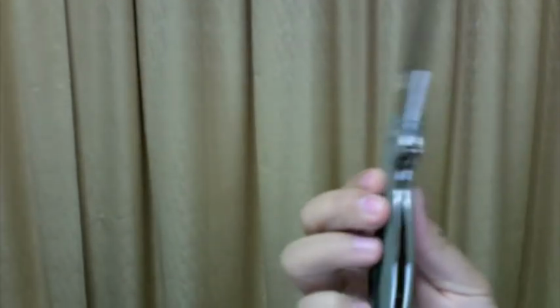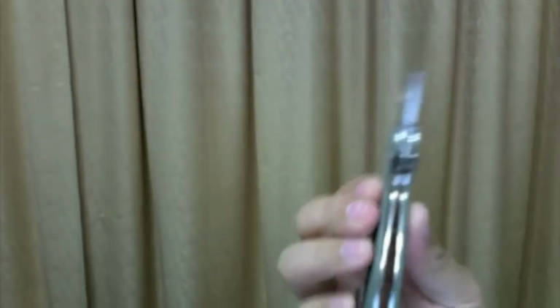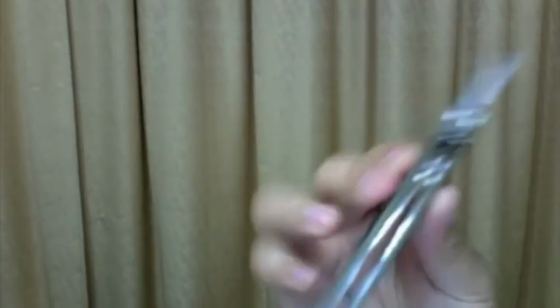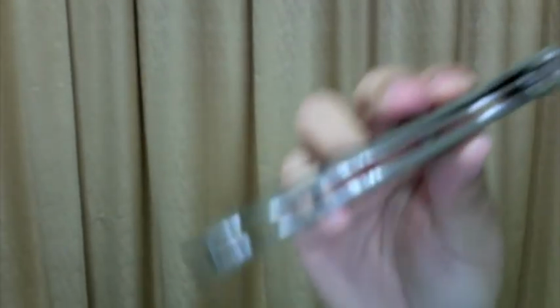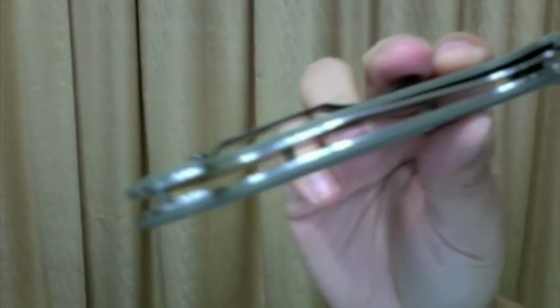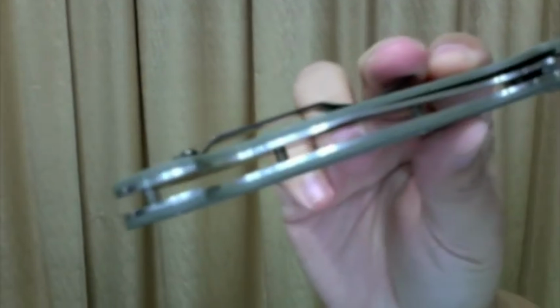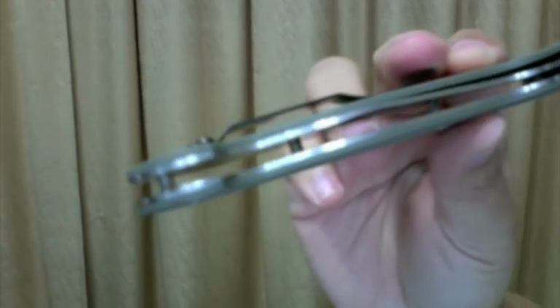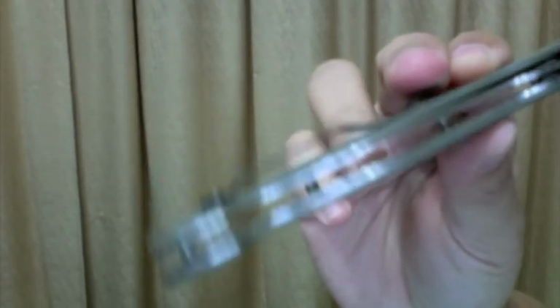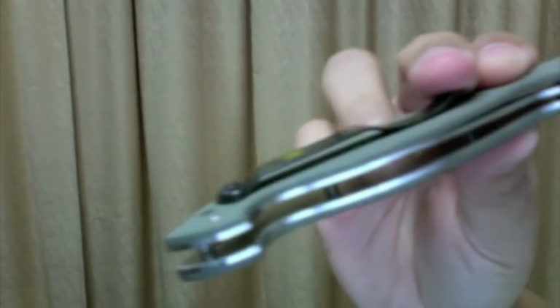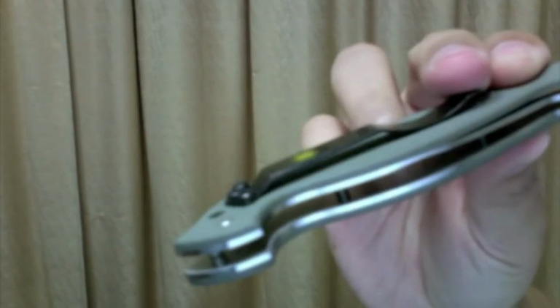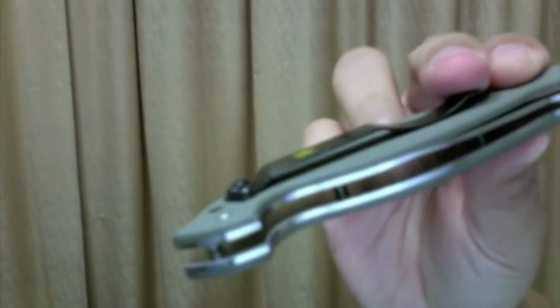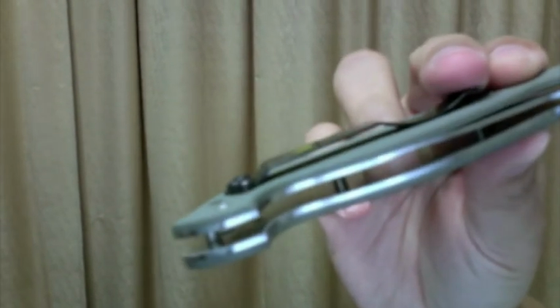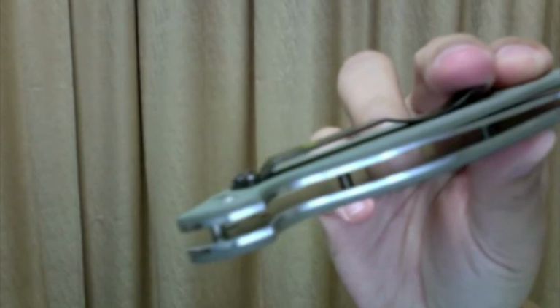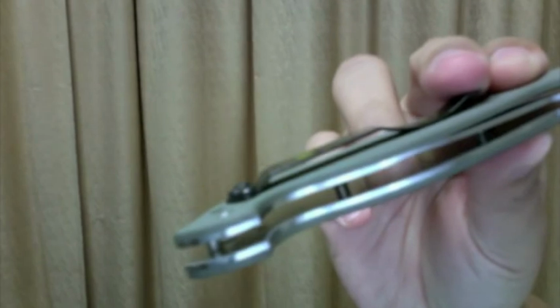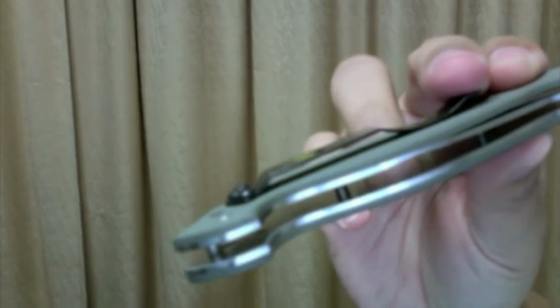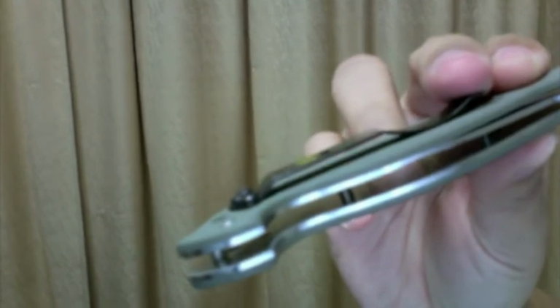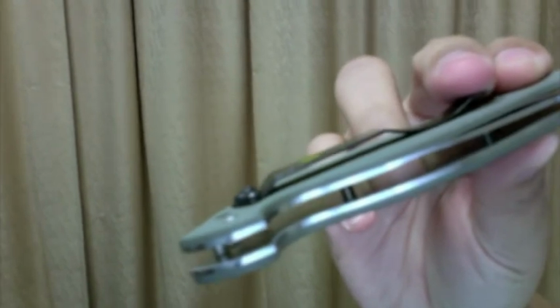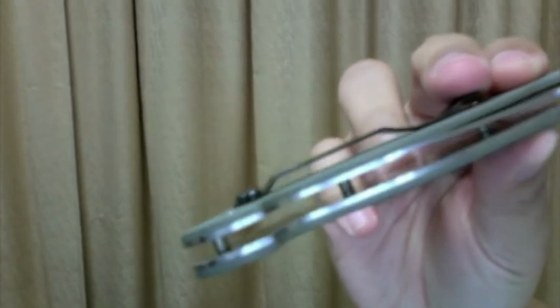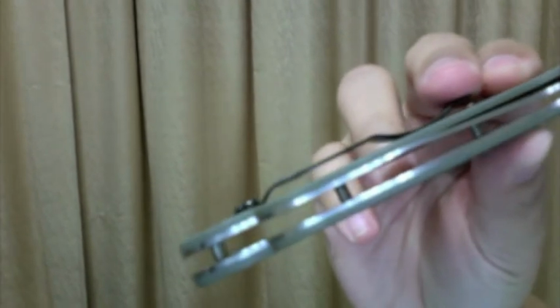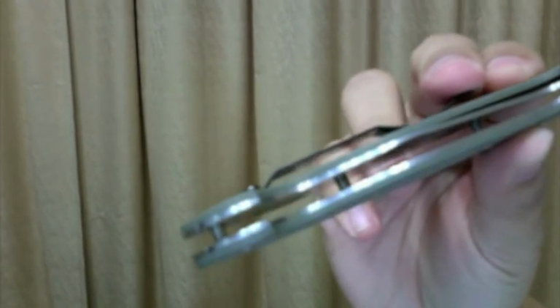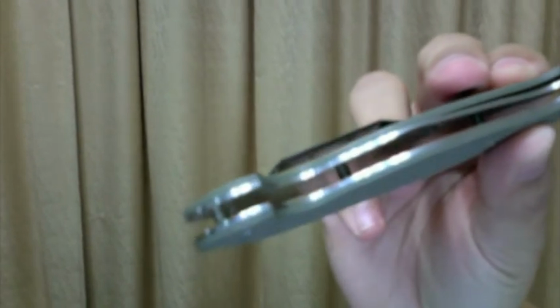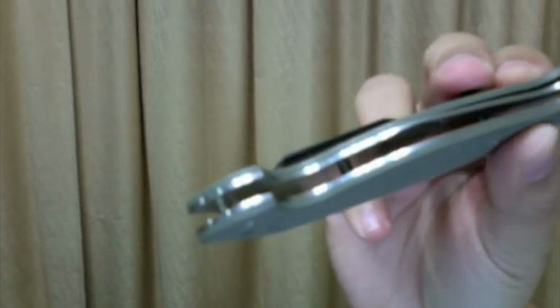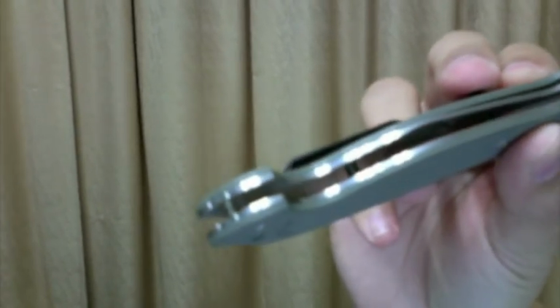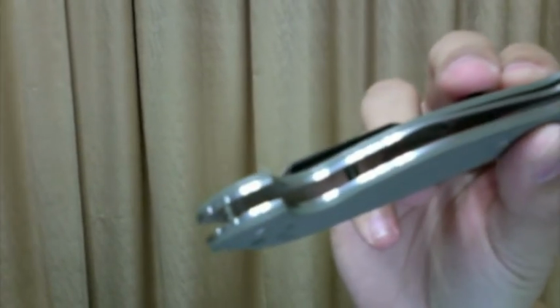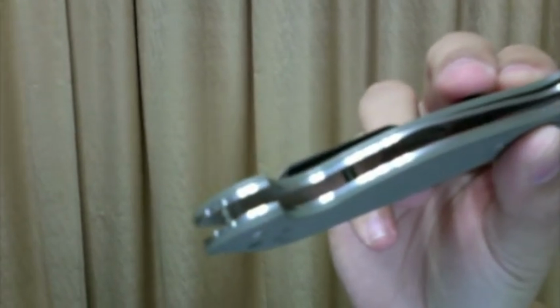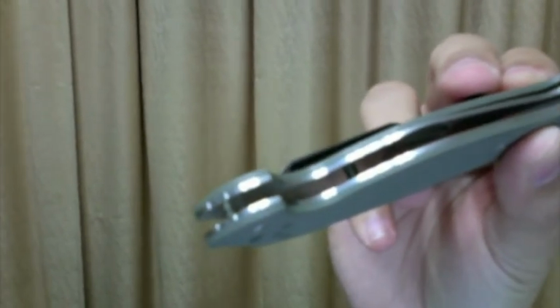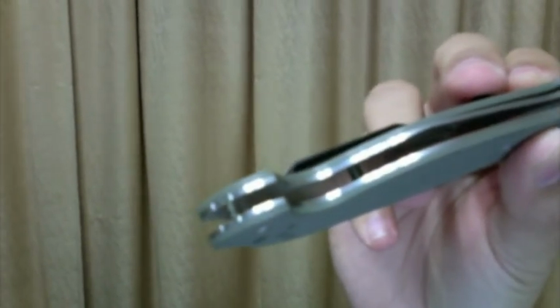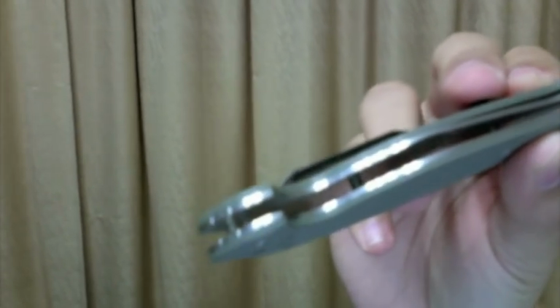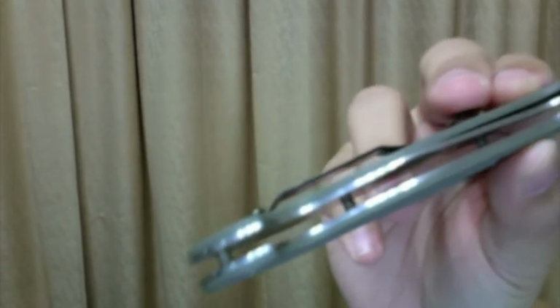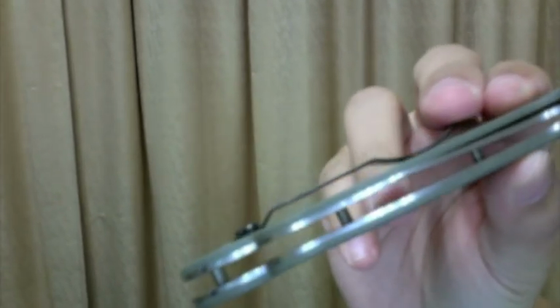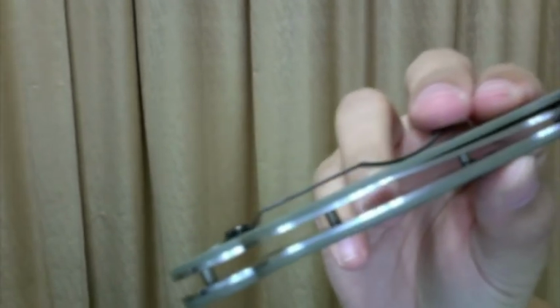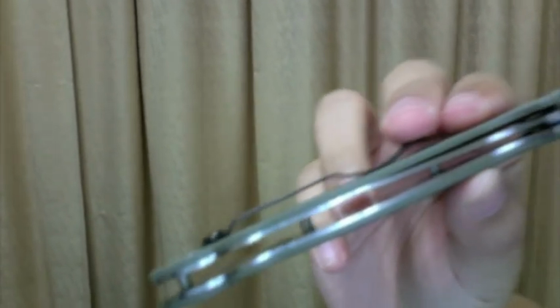The liner is not cut out — I don't know if you can see. But since it's not heavy, it's okay with me.